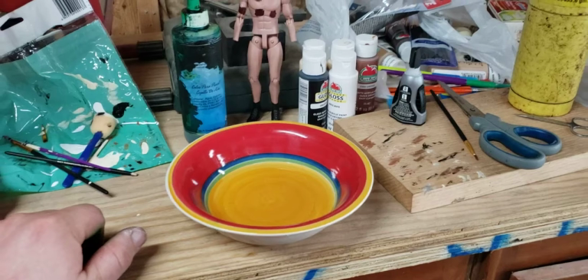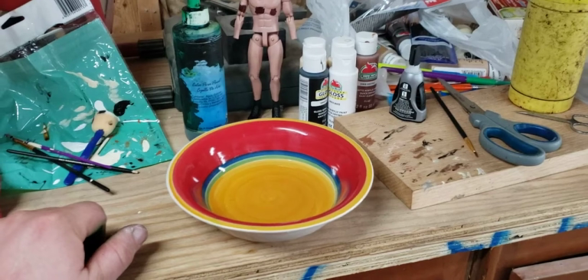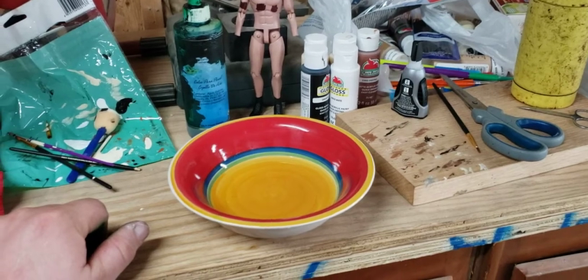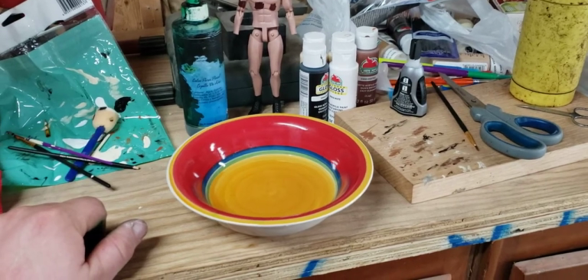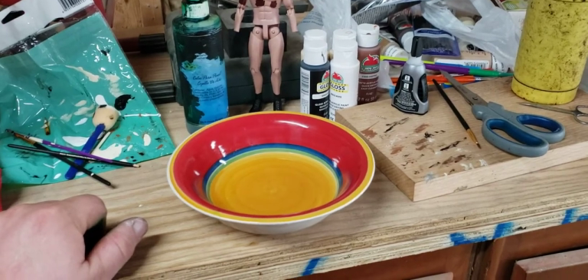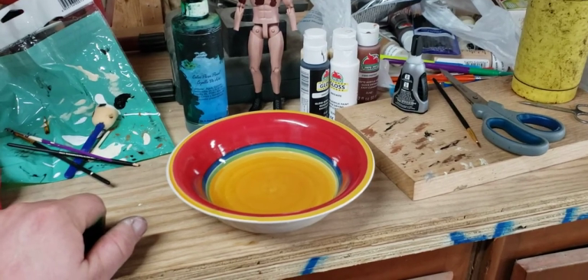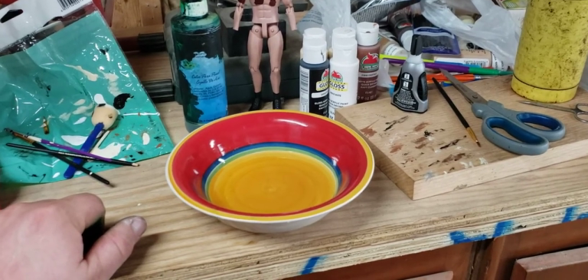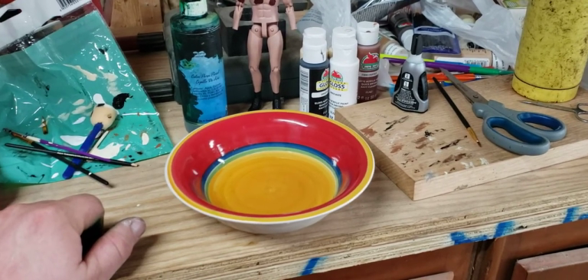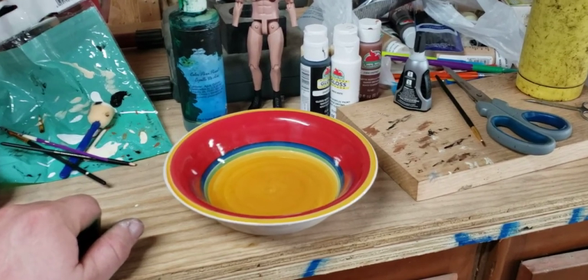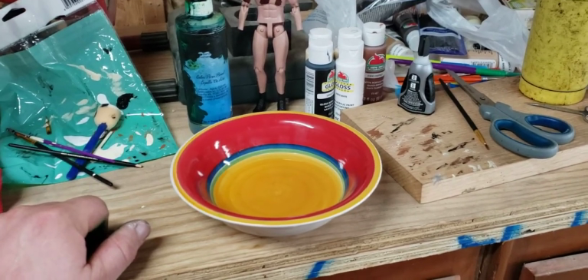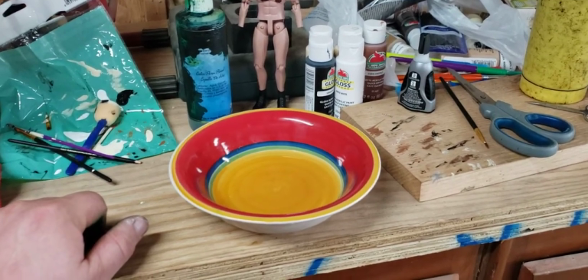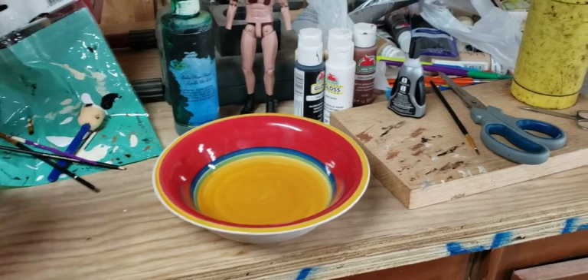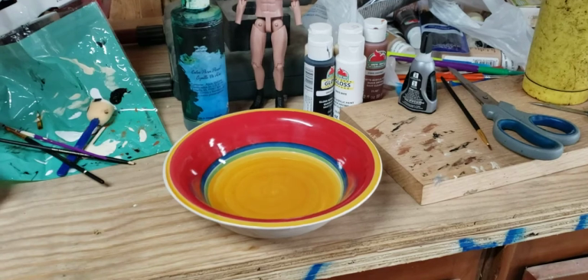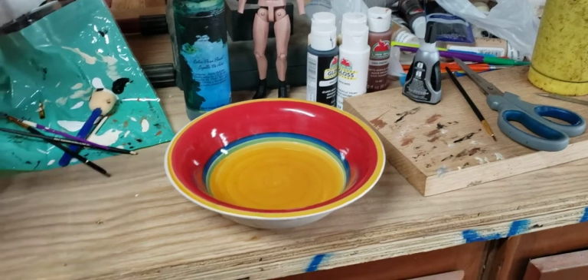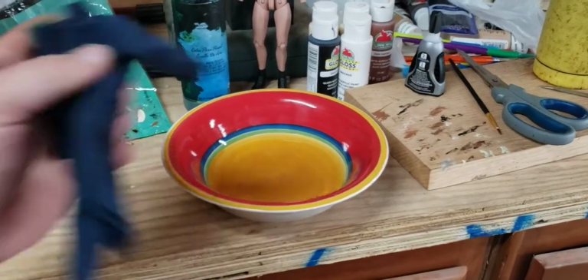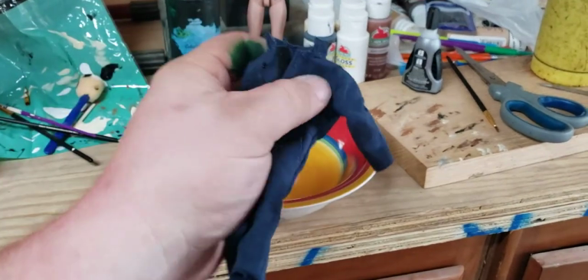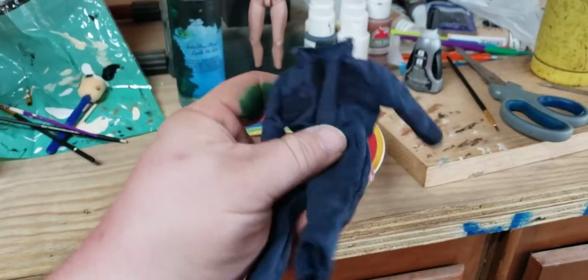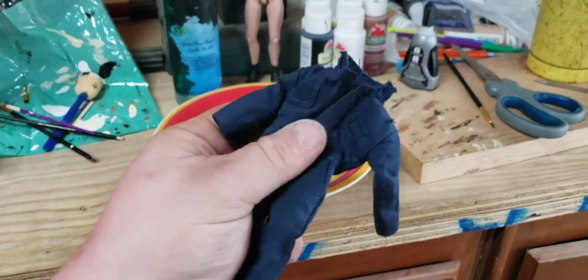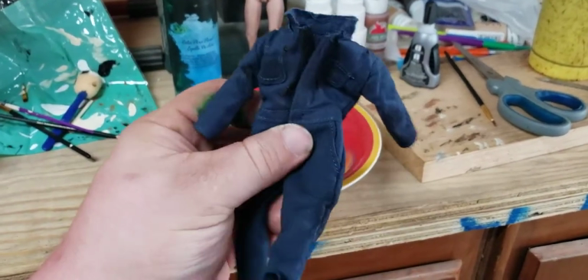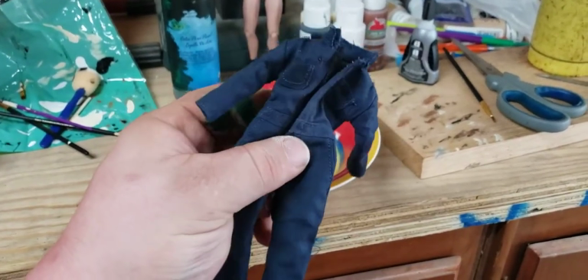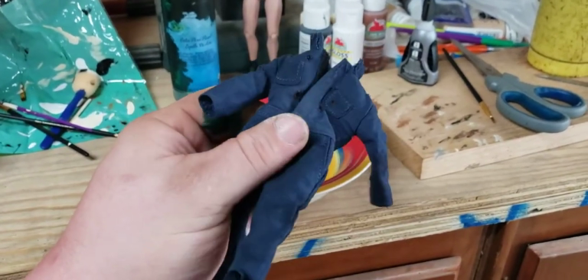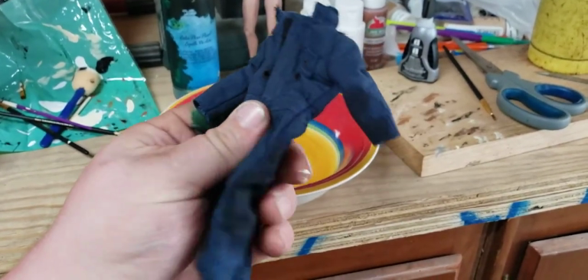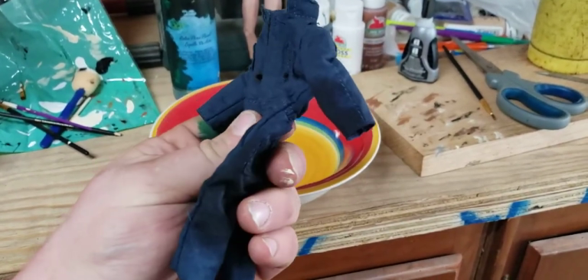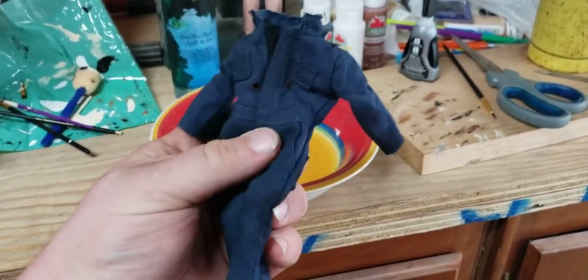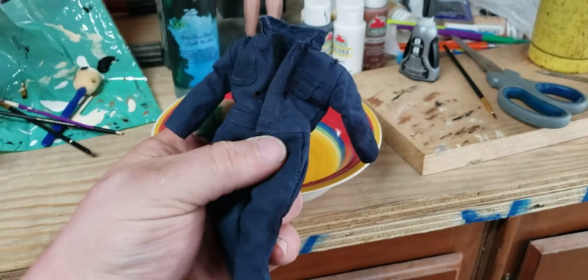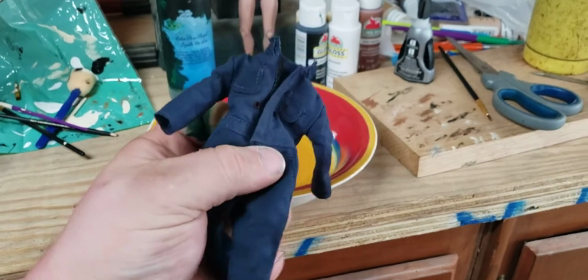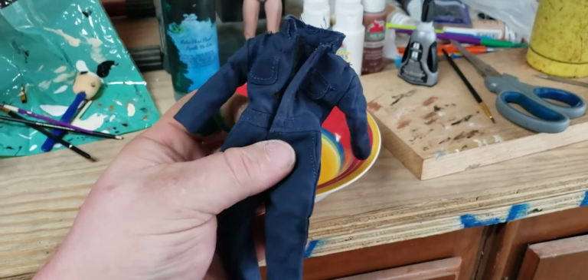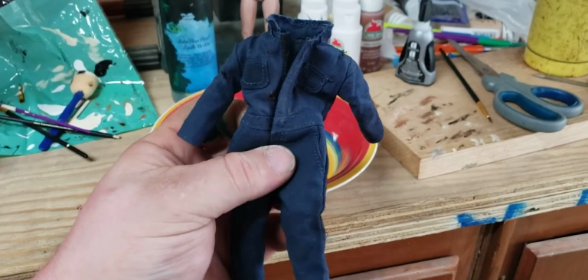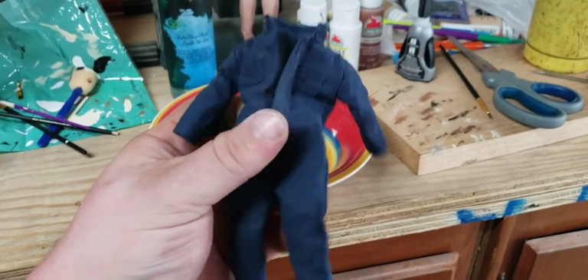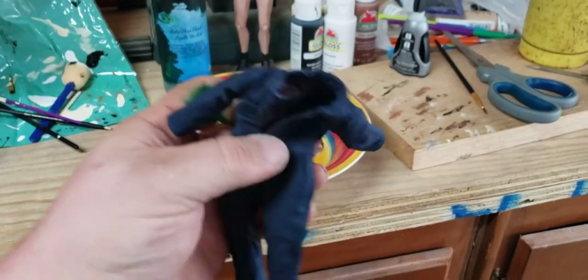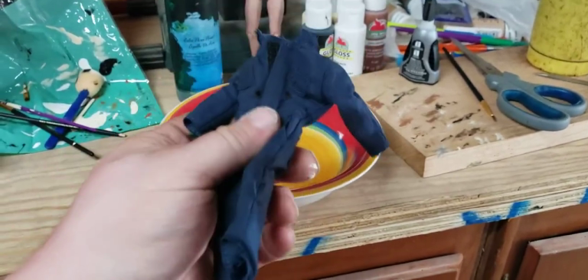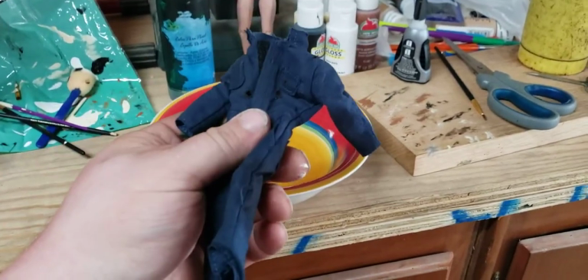Hey guys, I'm back. I'm going to do a quick demonstration of how I stained my coveralls for my figure in the last couple of videos I've been making. I've had a lot of questions about it, and here we are.